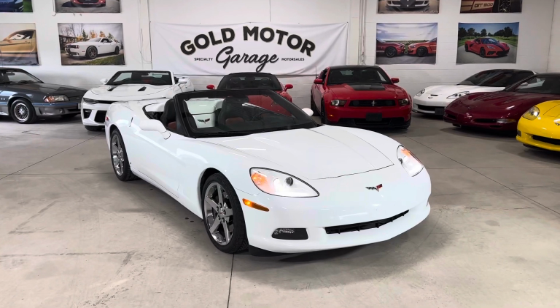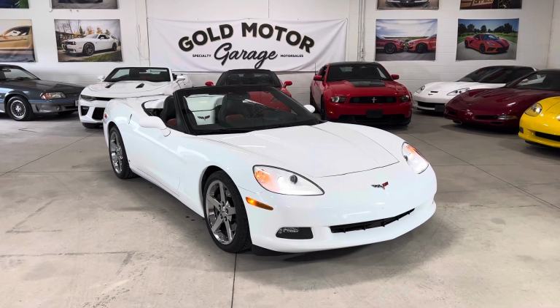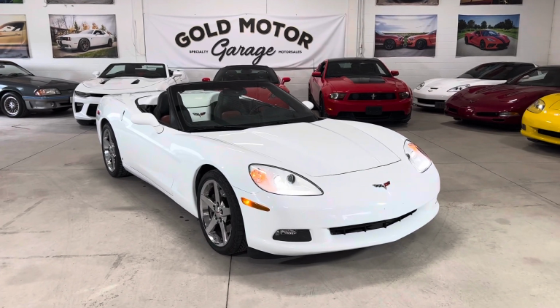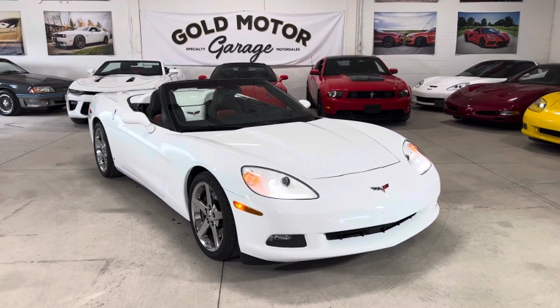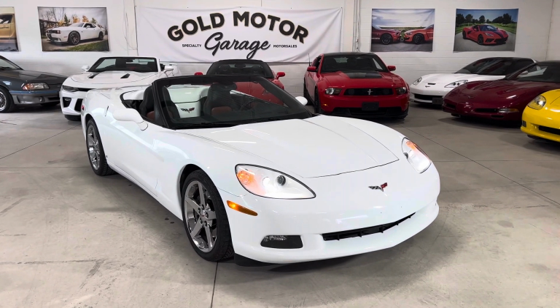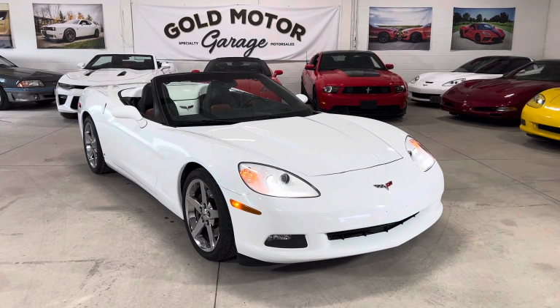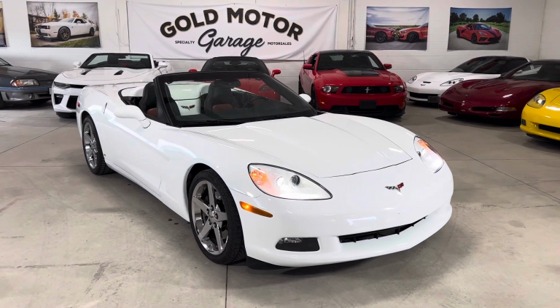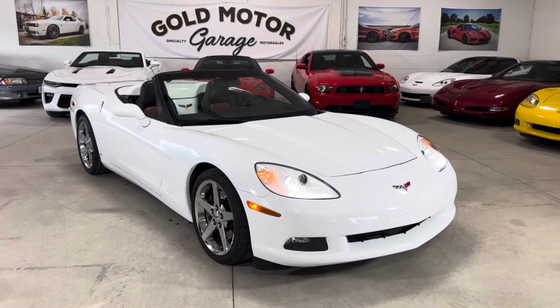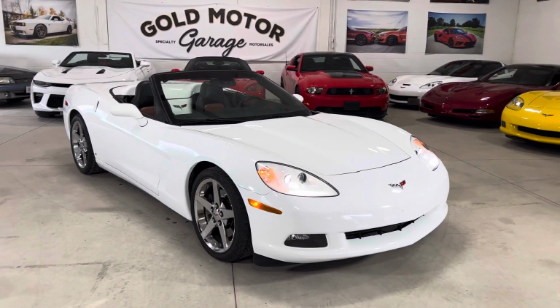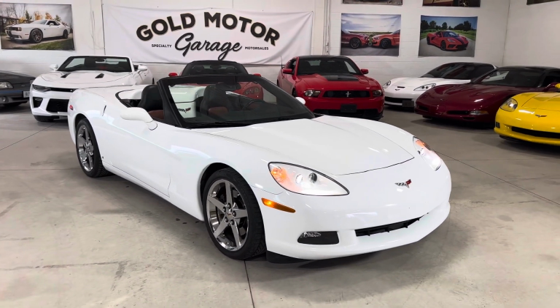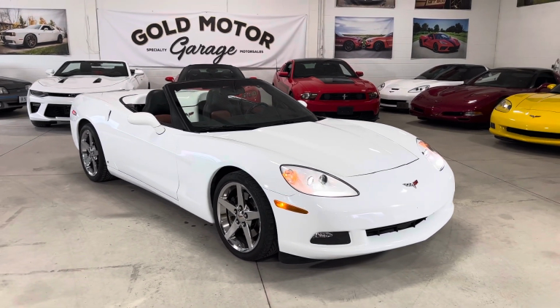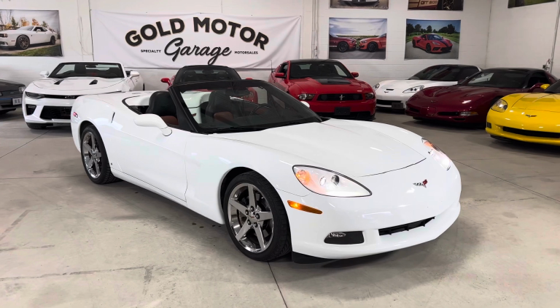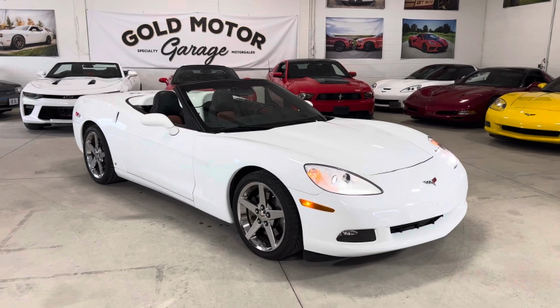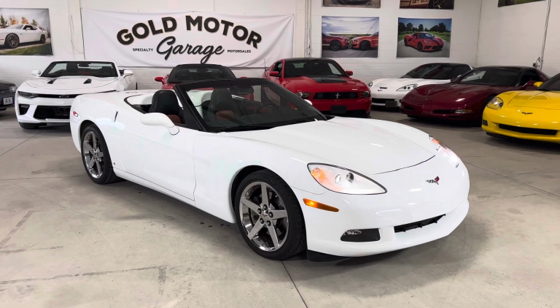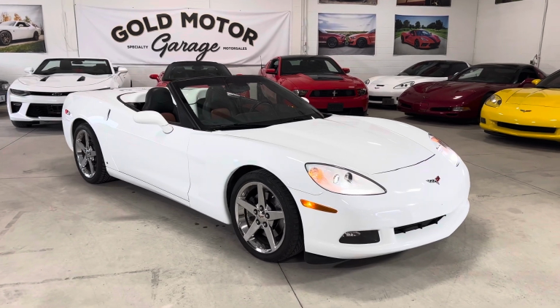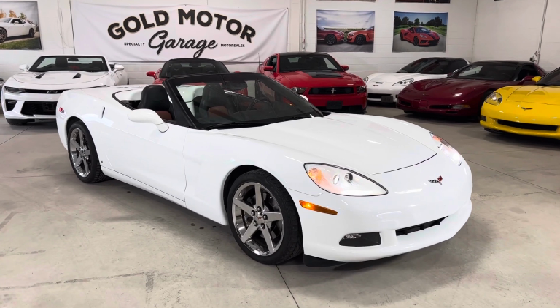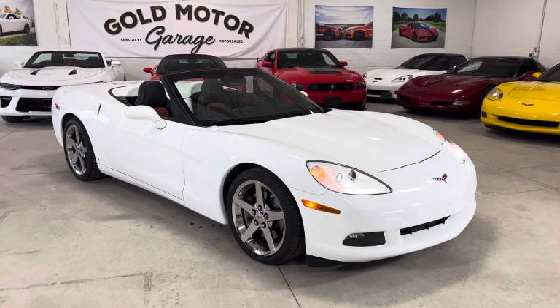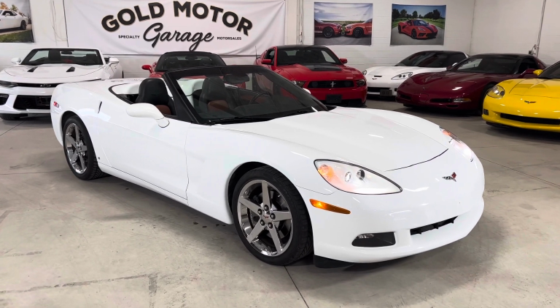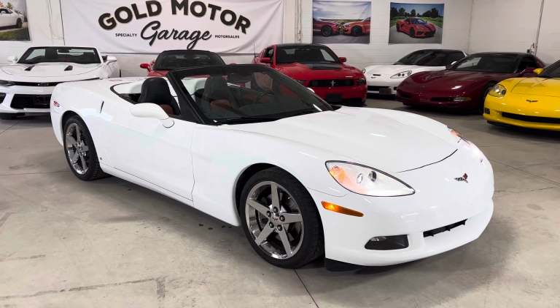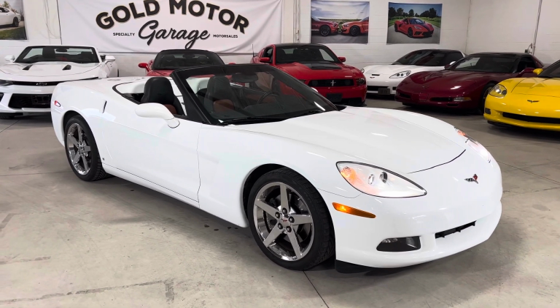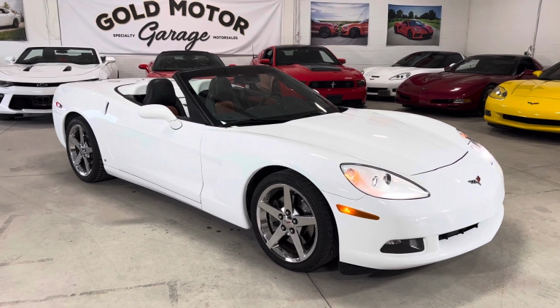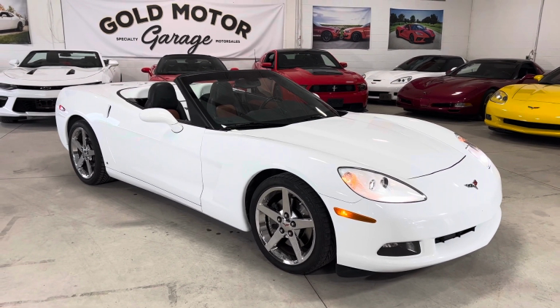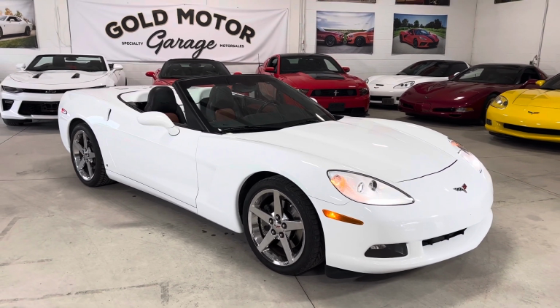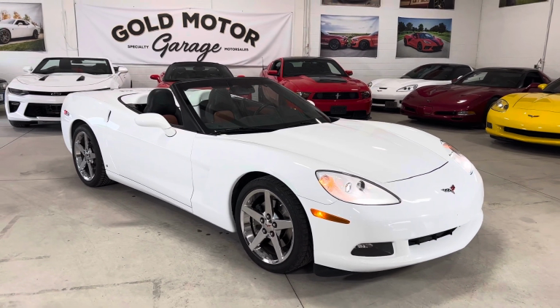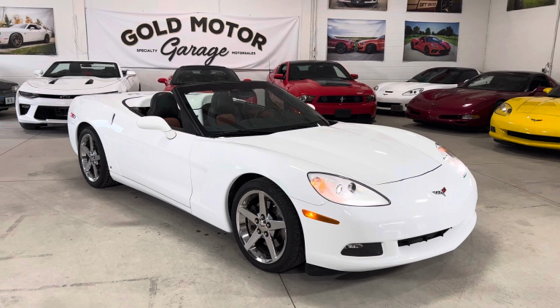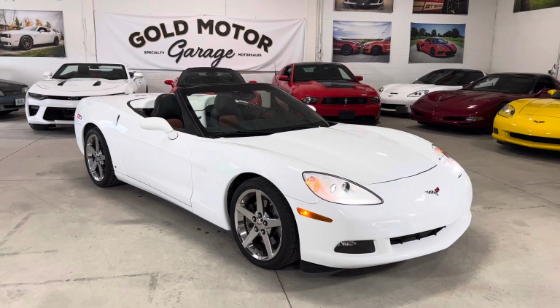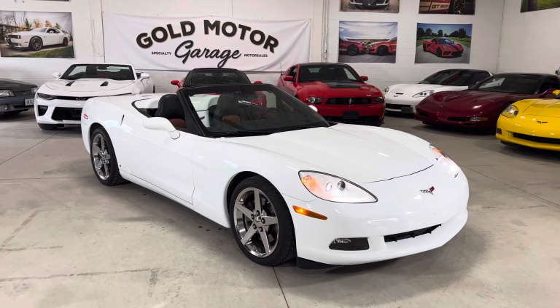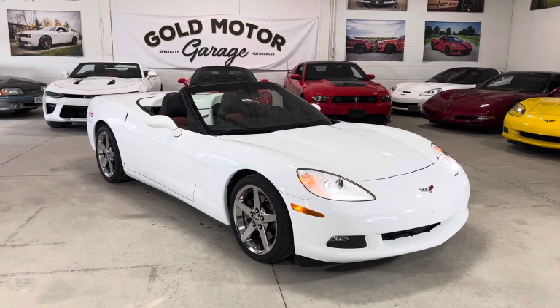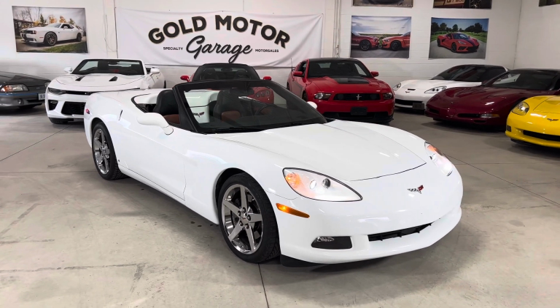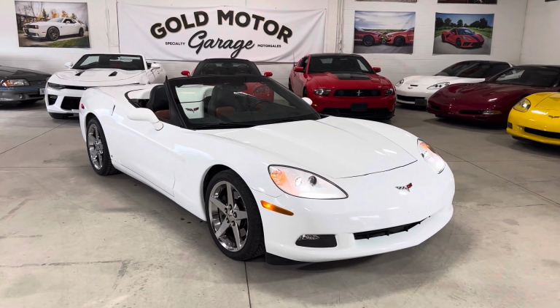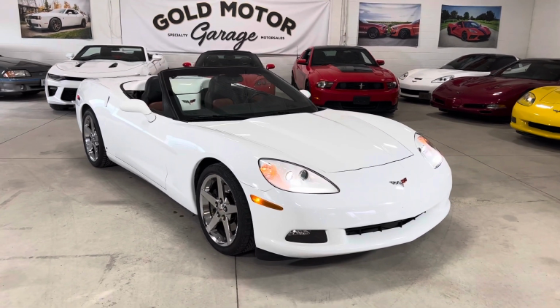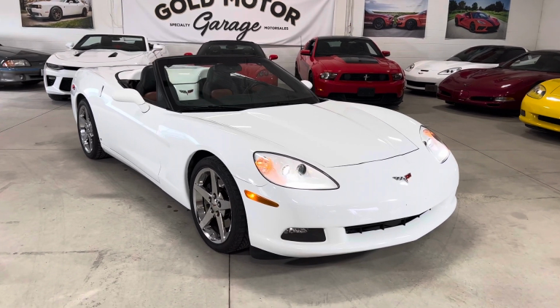Hey guys, welcome to Gold Motor Garage. We are back in action and this is our 2008 Corvette Convertible C6 LS3 4LT. This car is fully loaded and has every option.